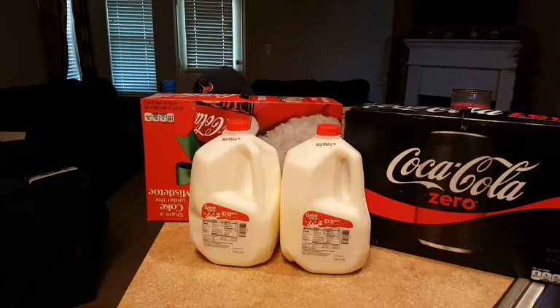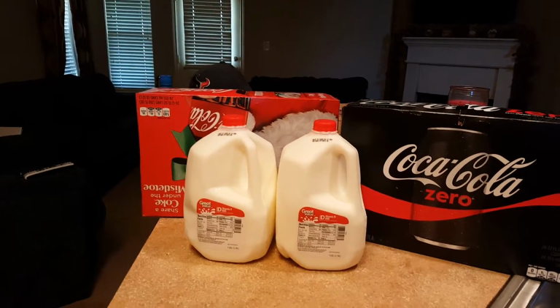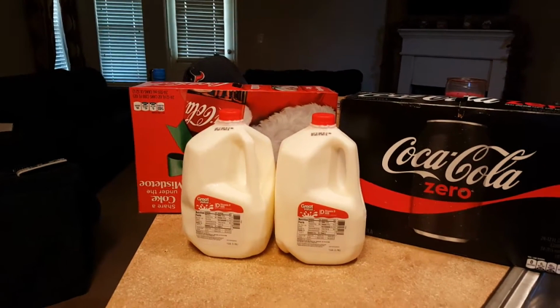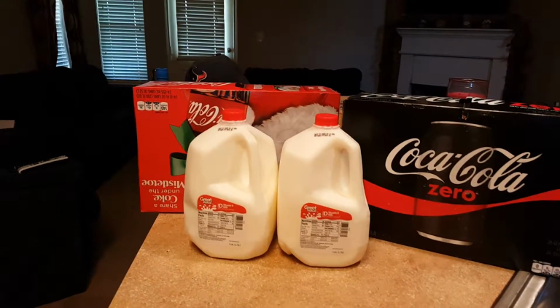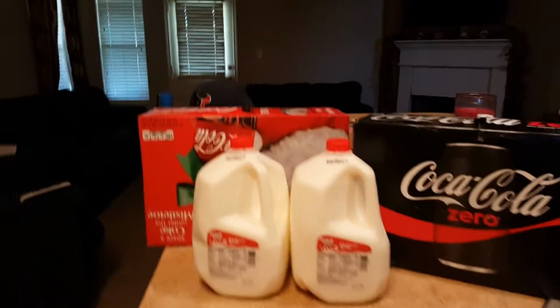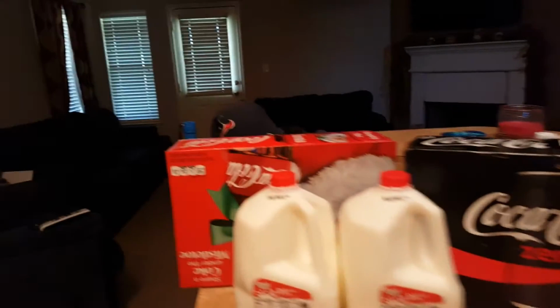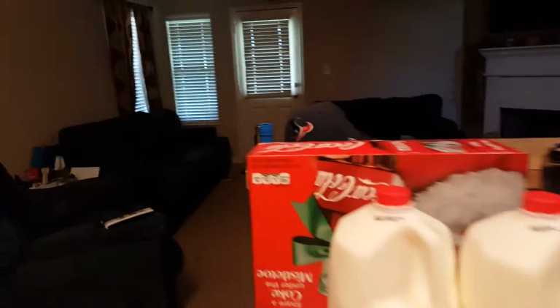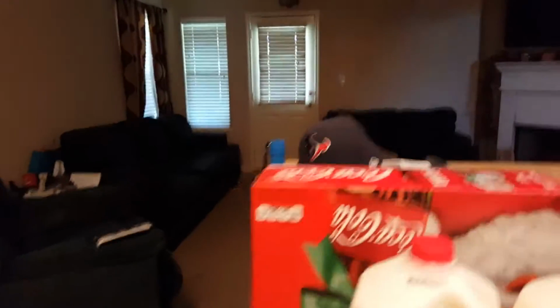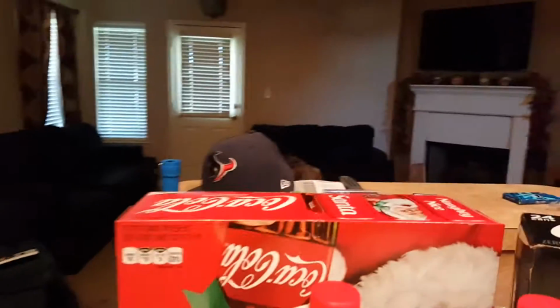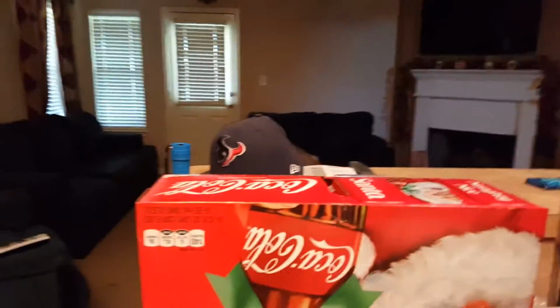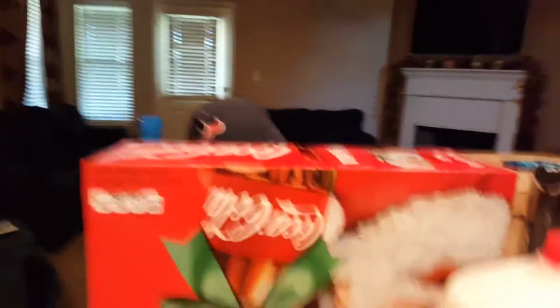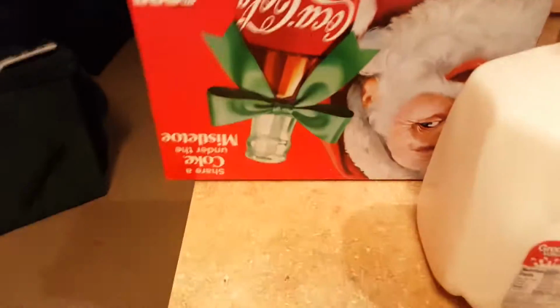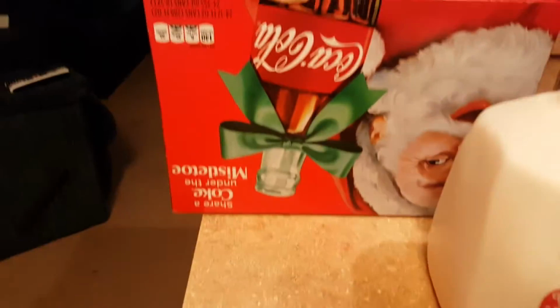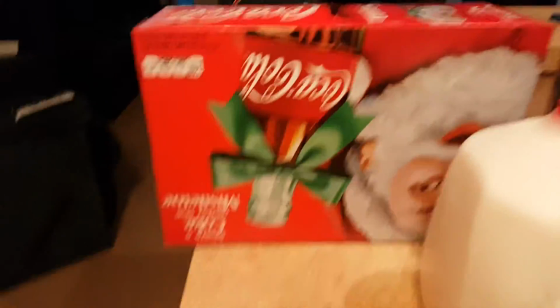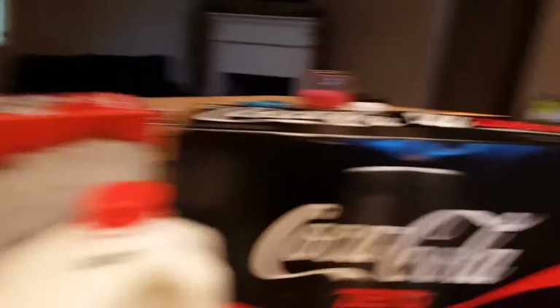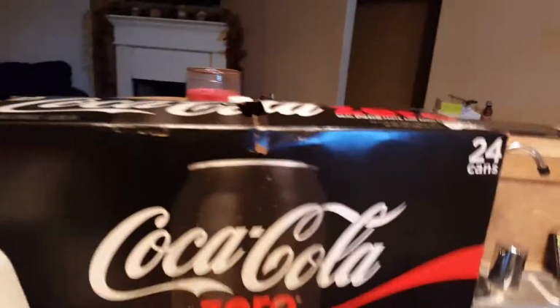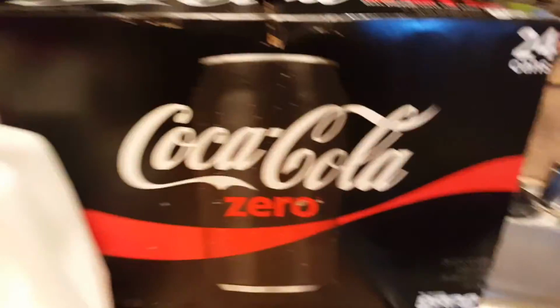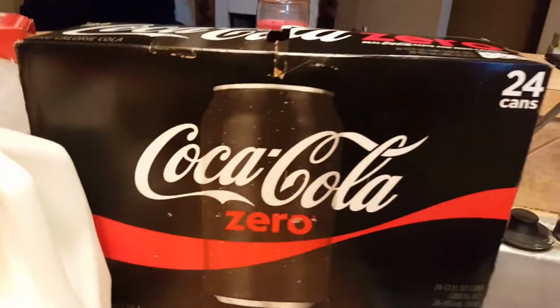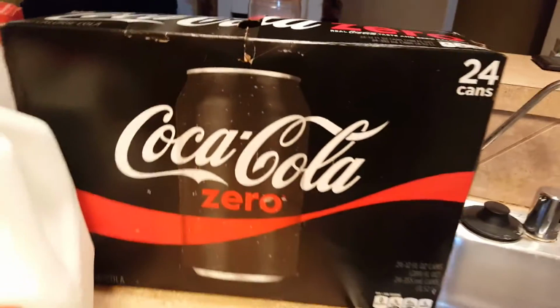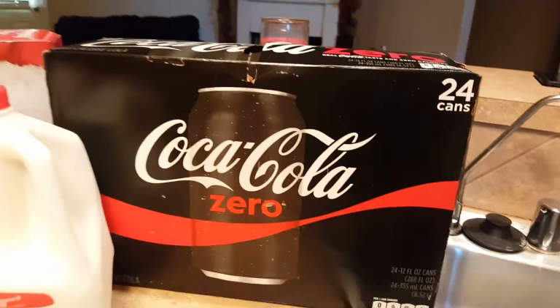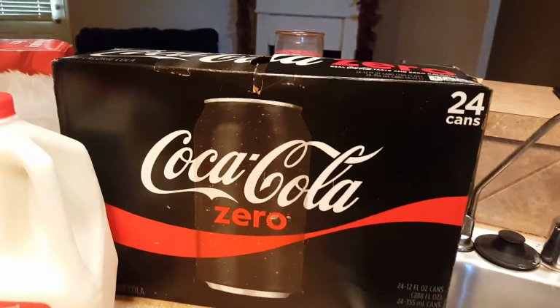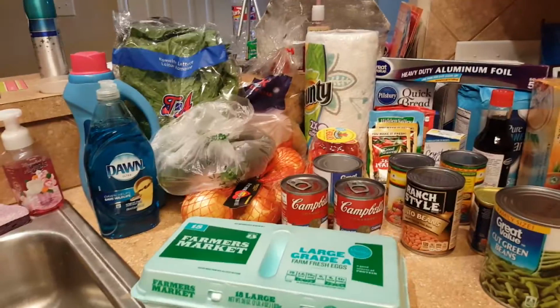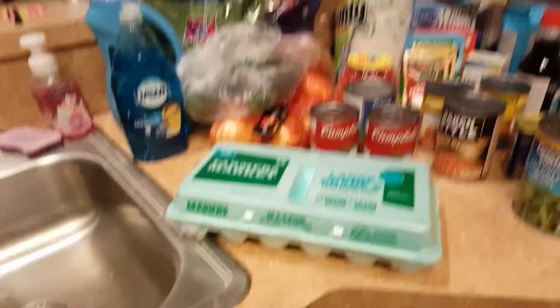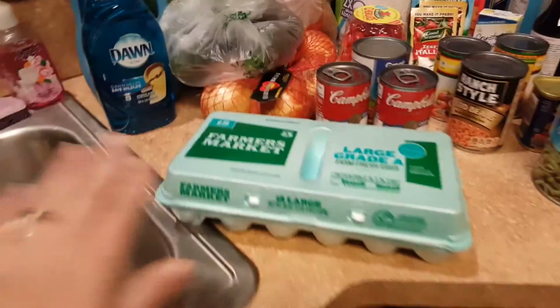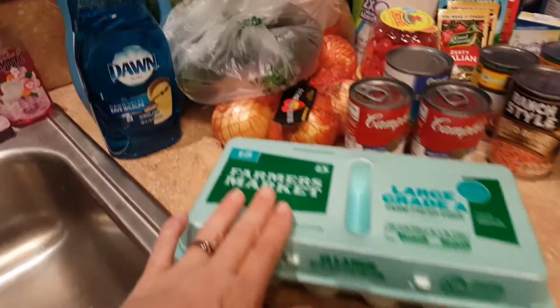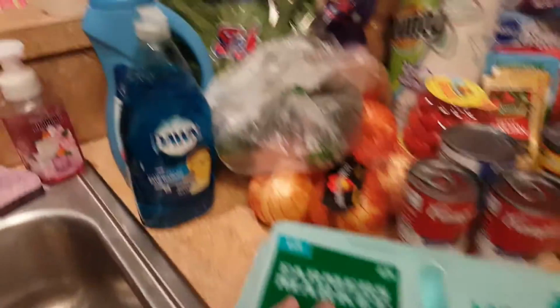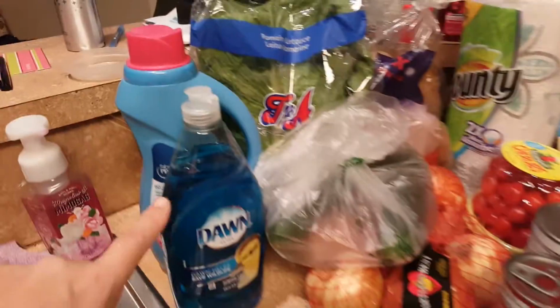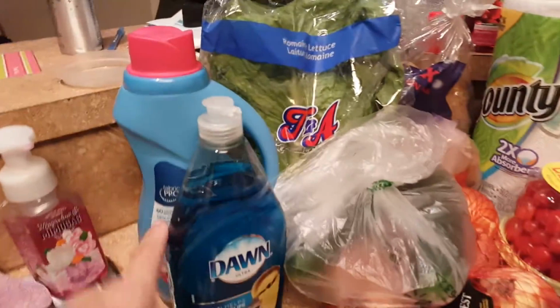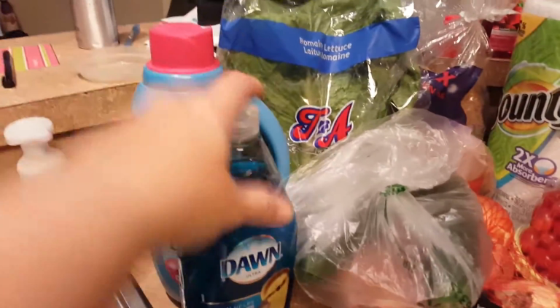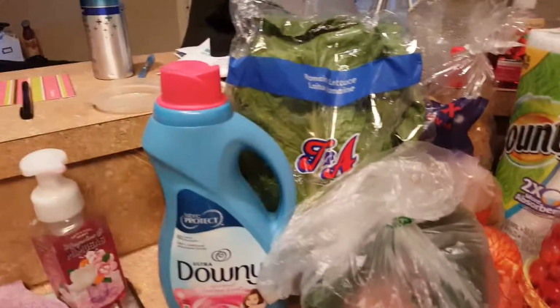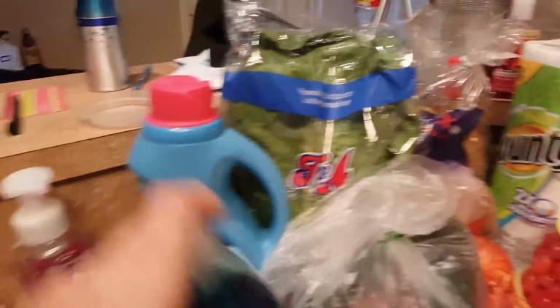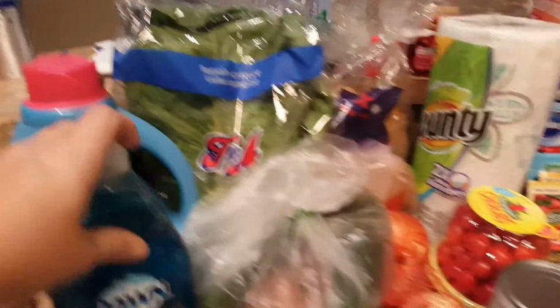You've got two gallons of milk, a 24-pack of Coke upside down, a 24-pack of Coke Zero, 18-count eggs, a thing of Dawn, and a thing of Downy.